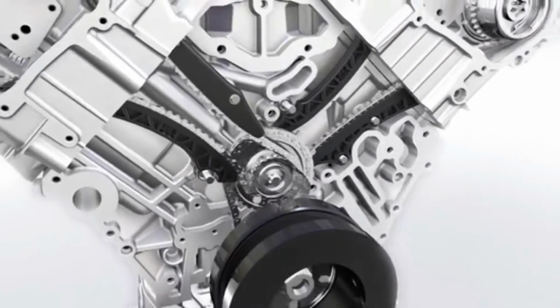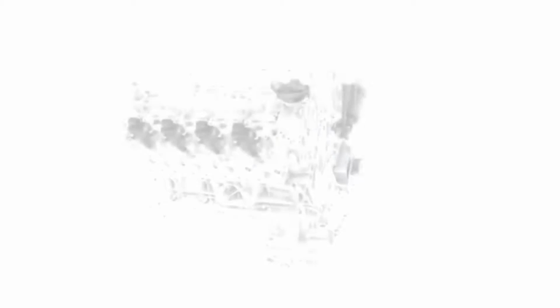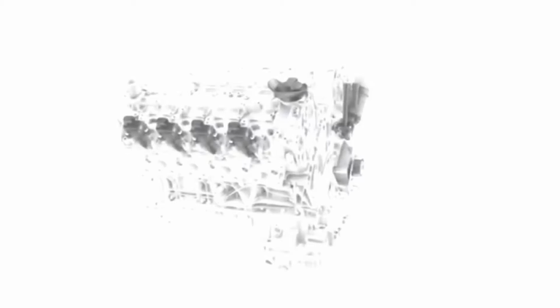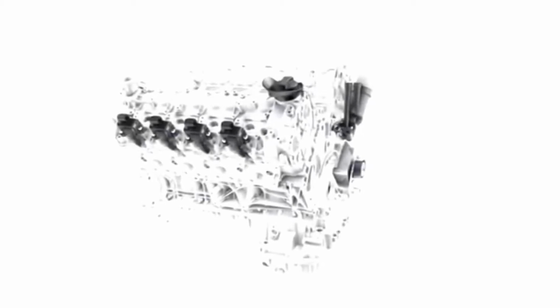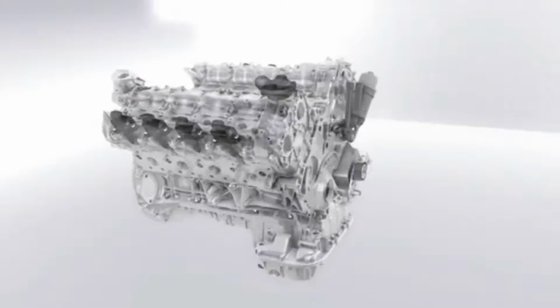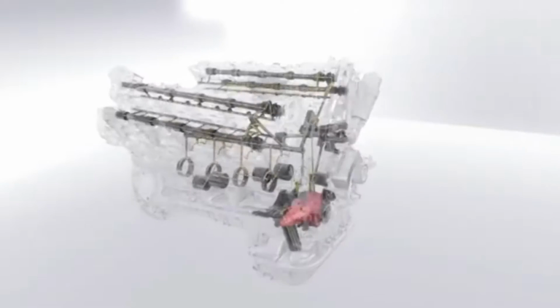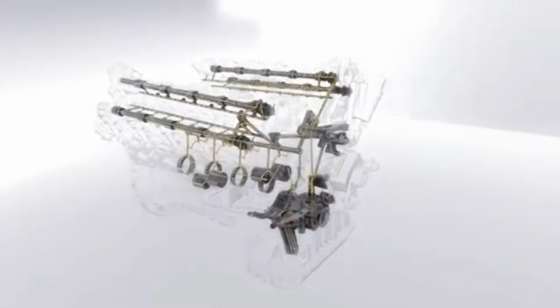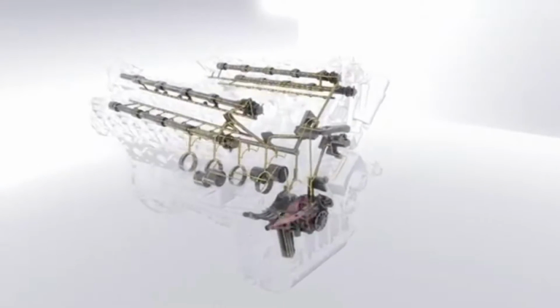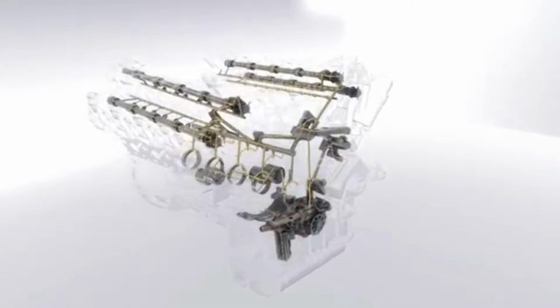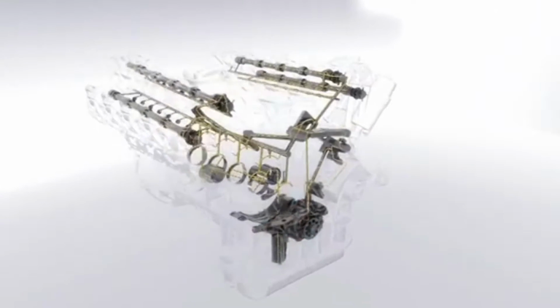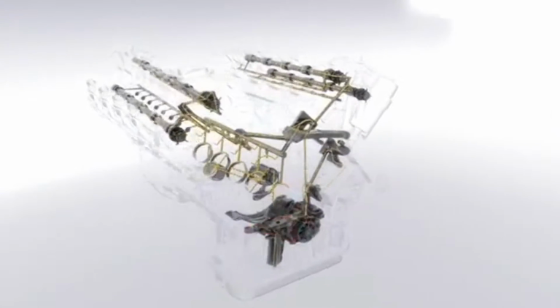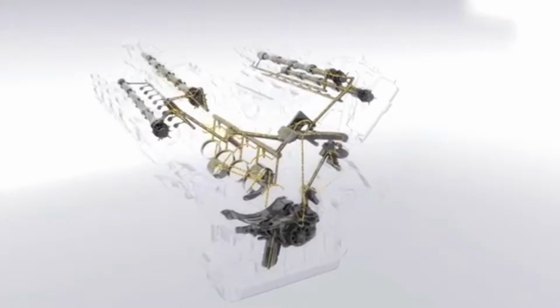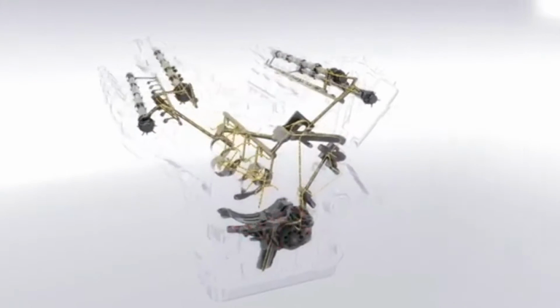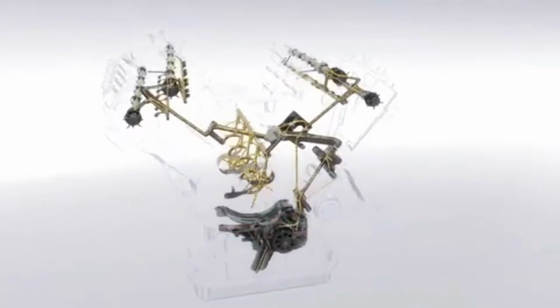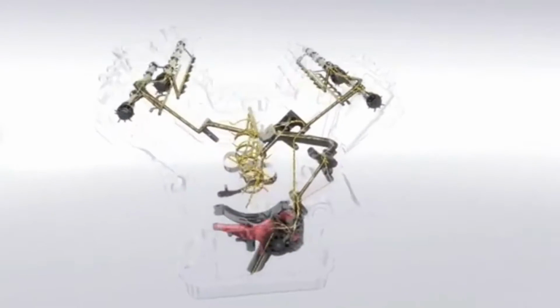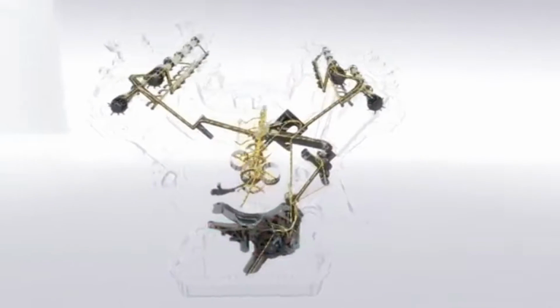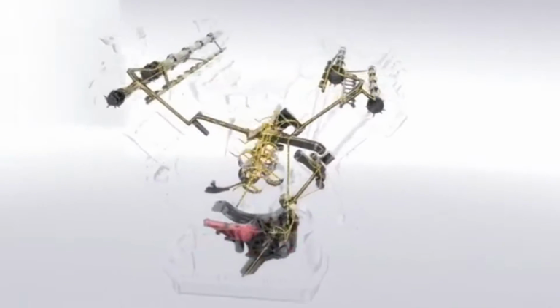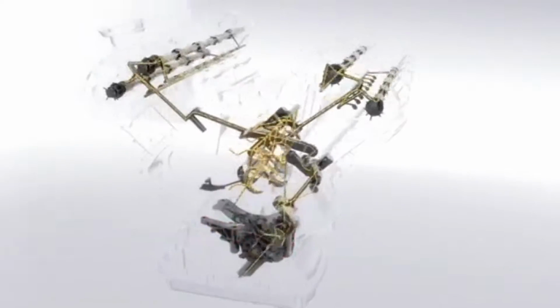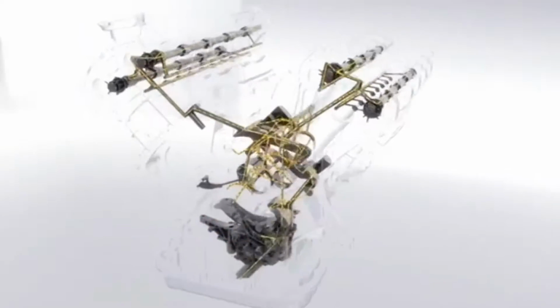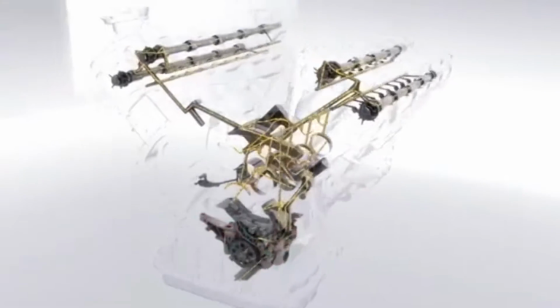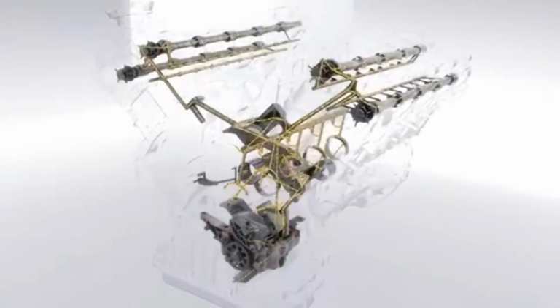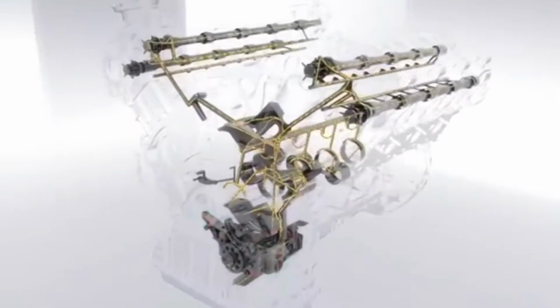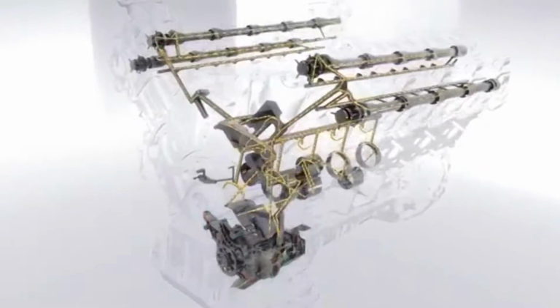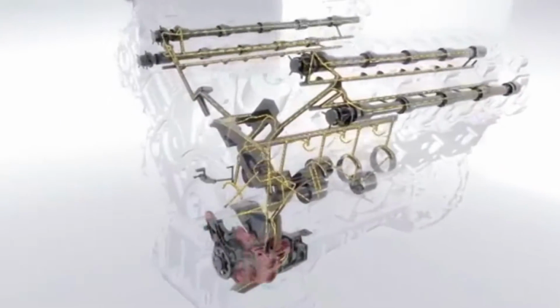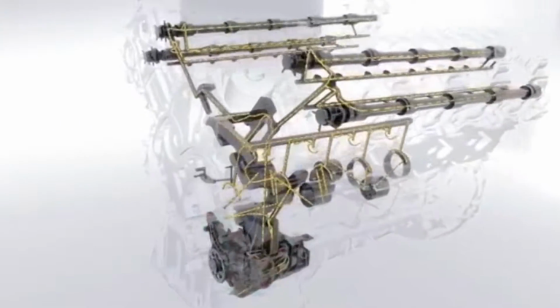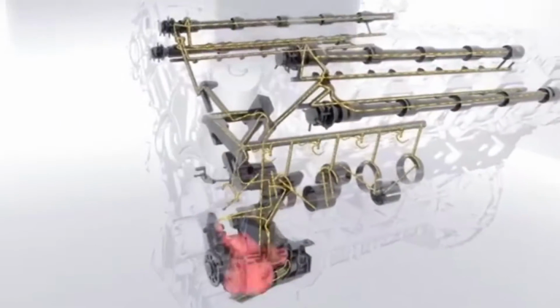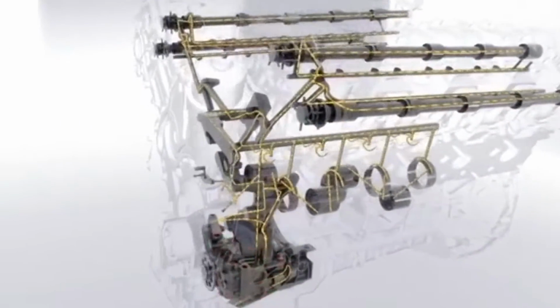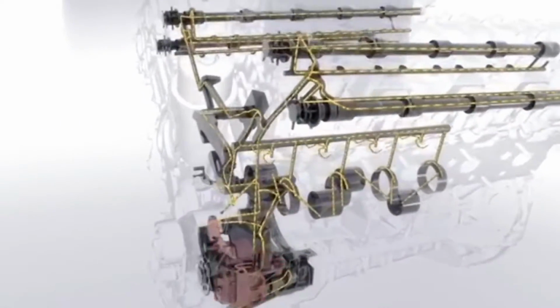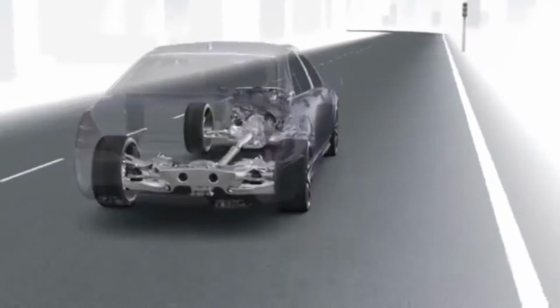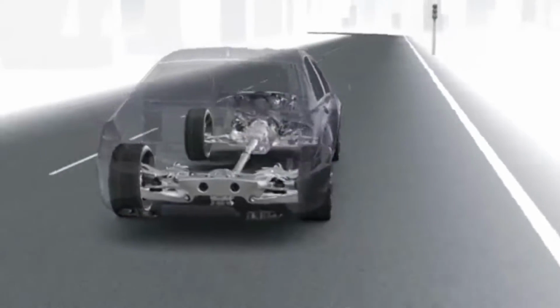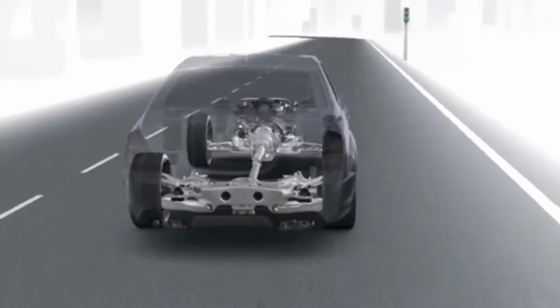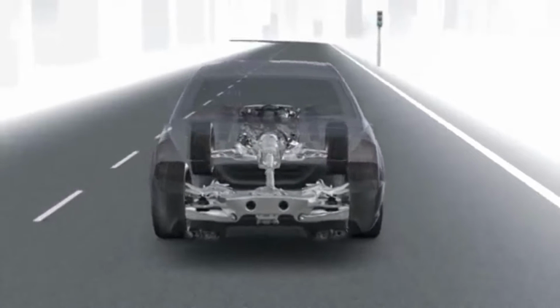A fuel-efficient, volume-flow-controlled oil pump is the heart of the engine, providing only as much oil as the engine needs at any given moment.